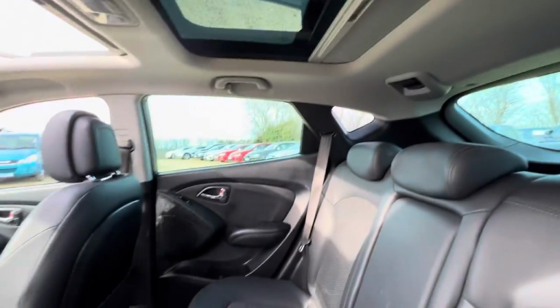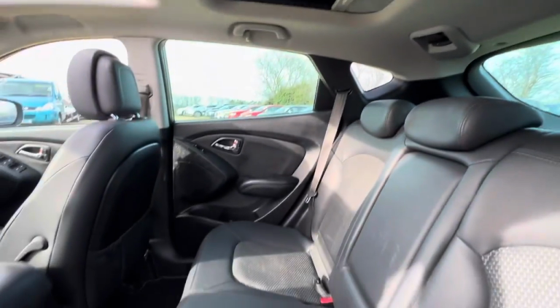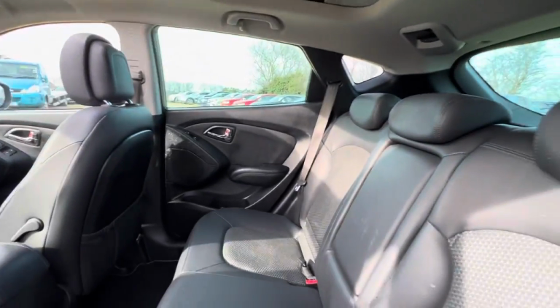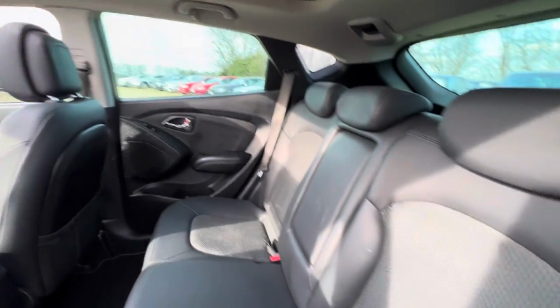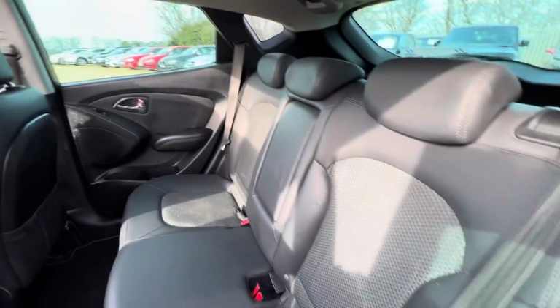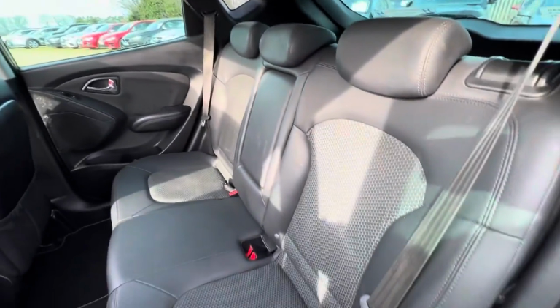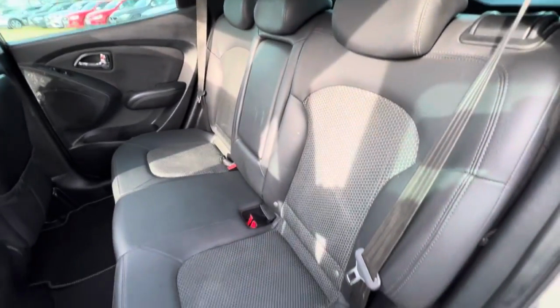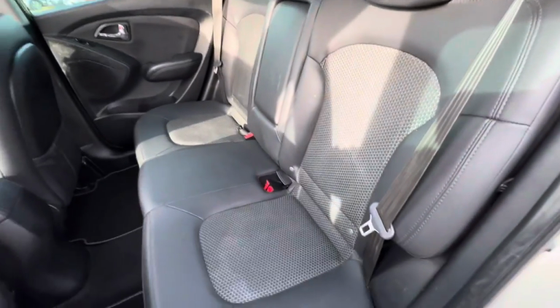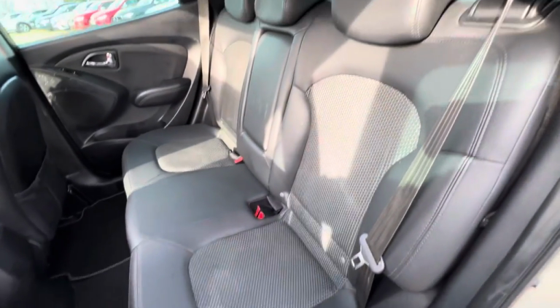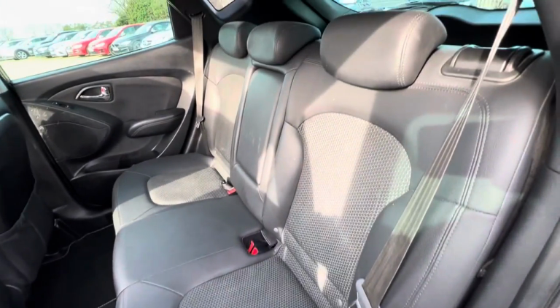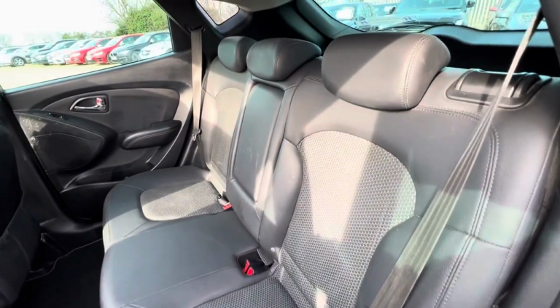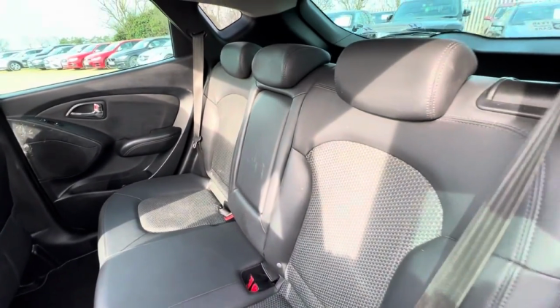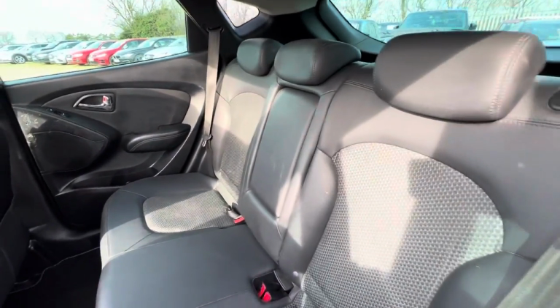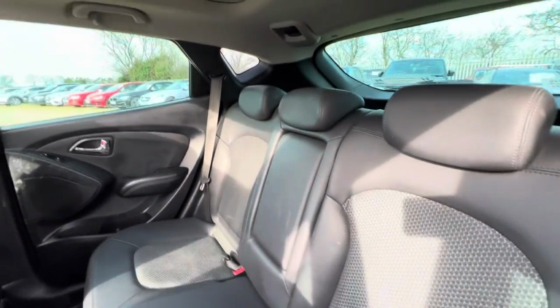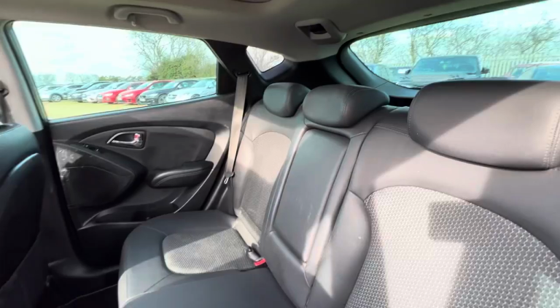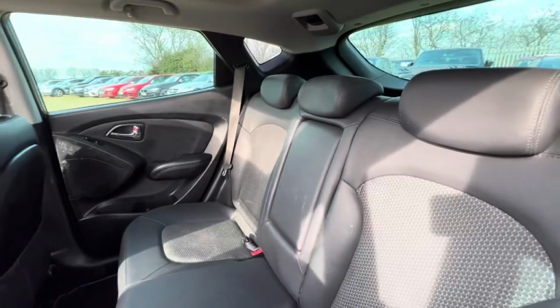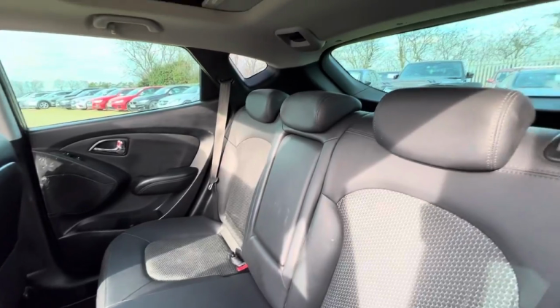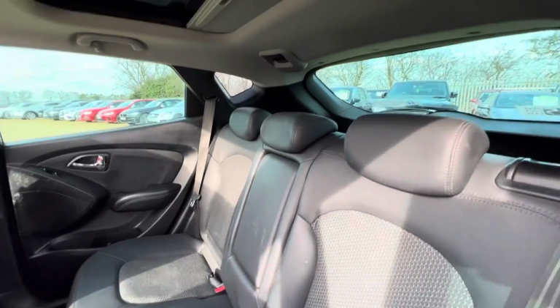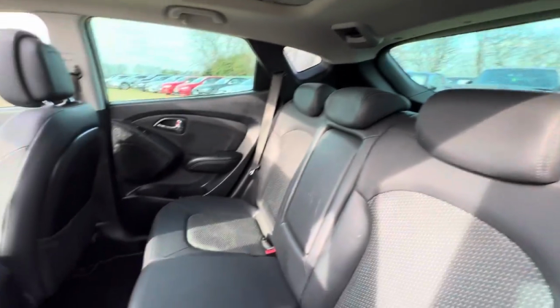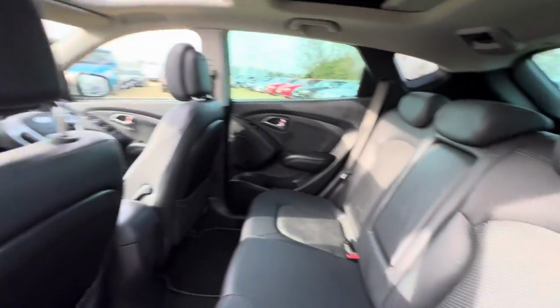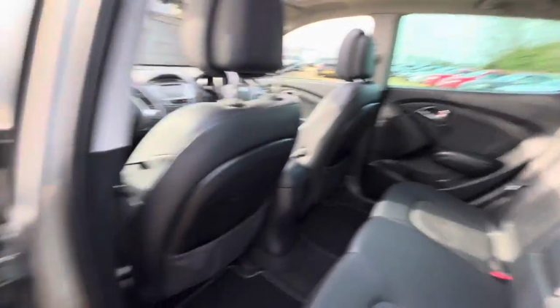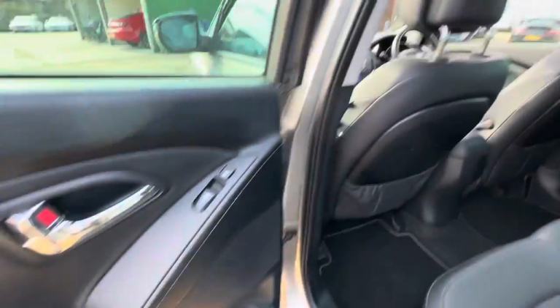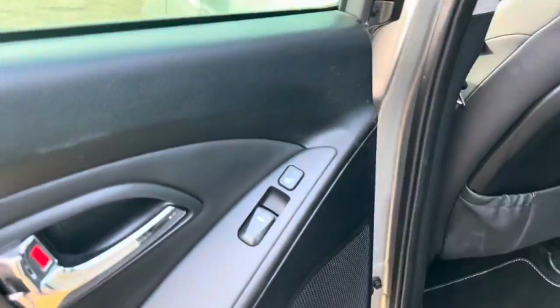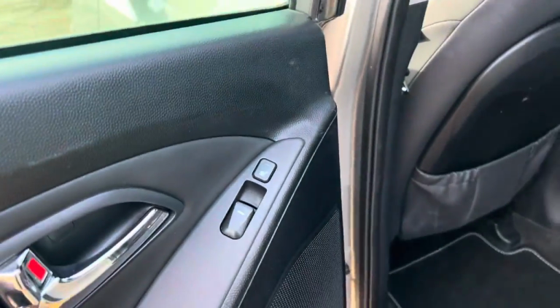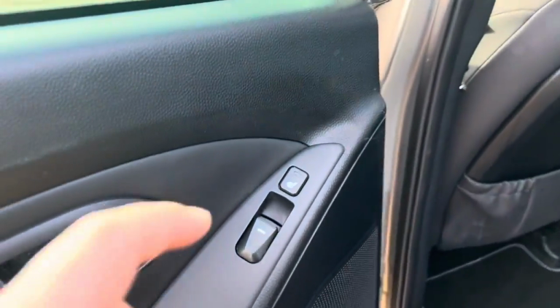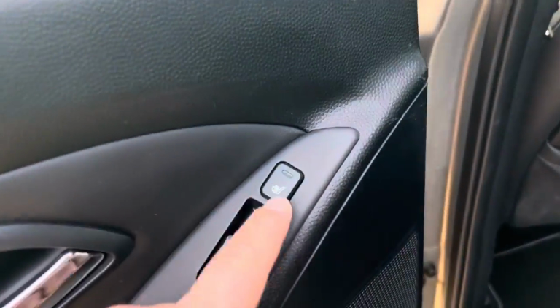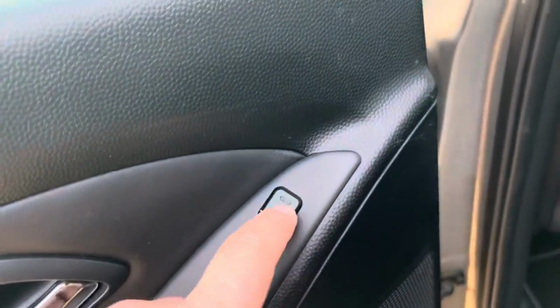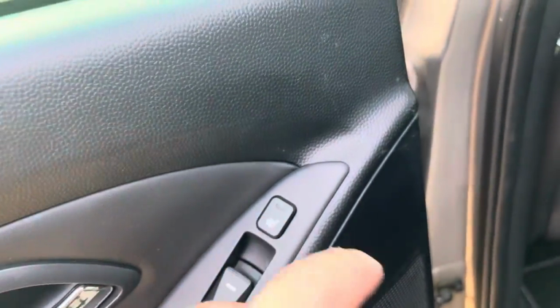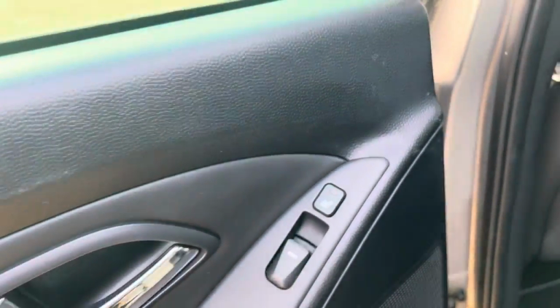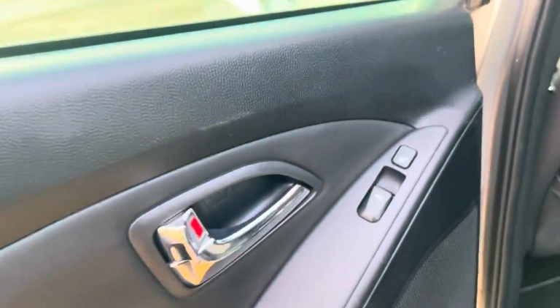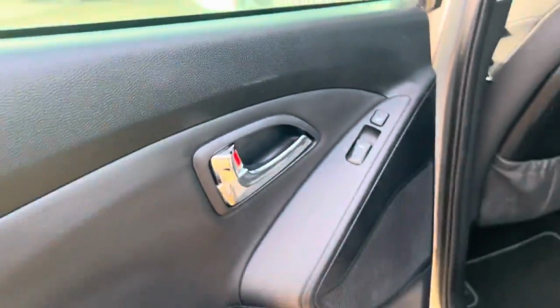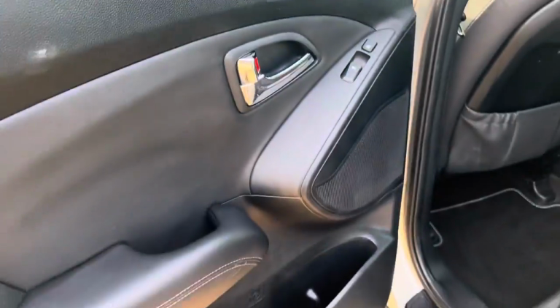That really does brighten up the interior. Here in the back you'll find isofix points on both sides, foldable seats of course, and you also get heated seats on both sides in the back.